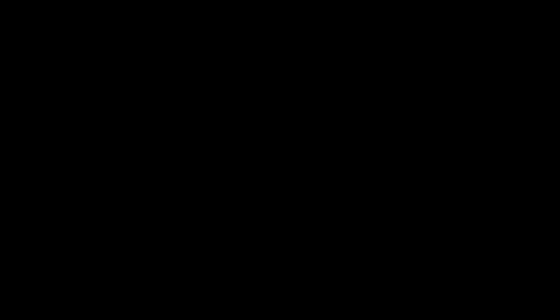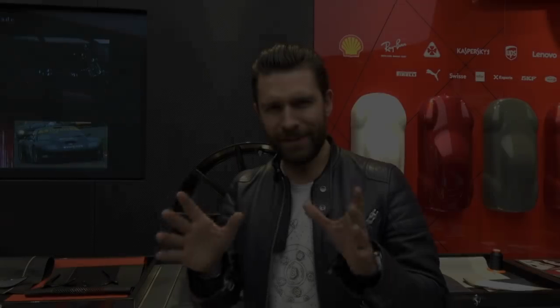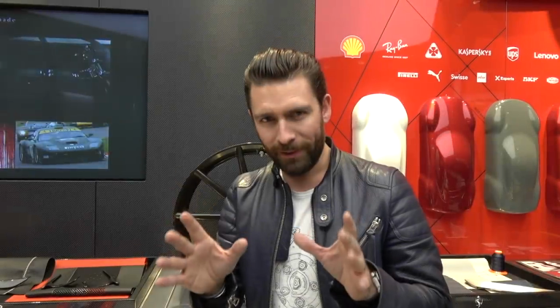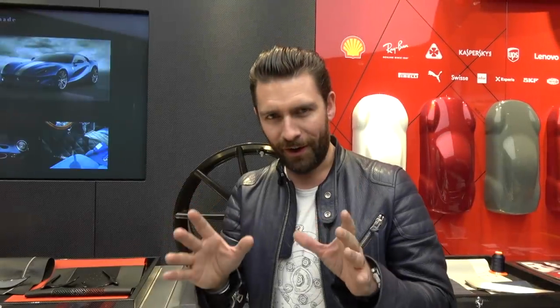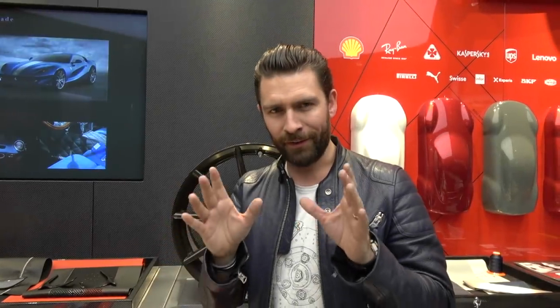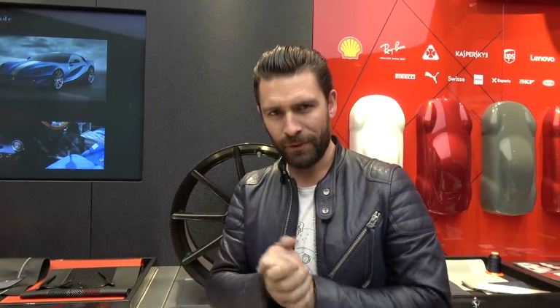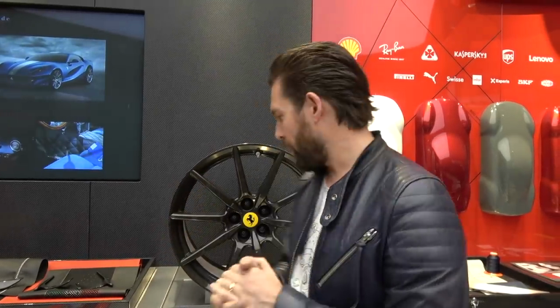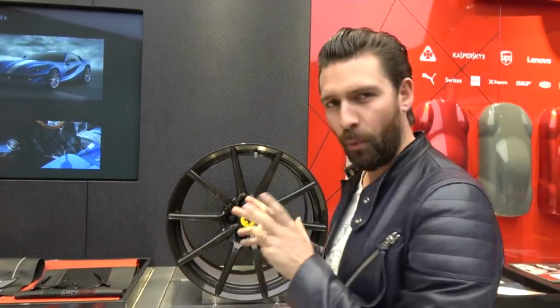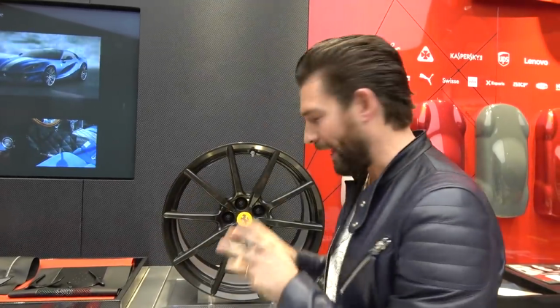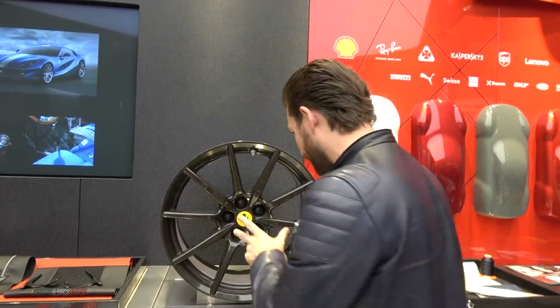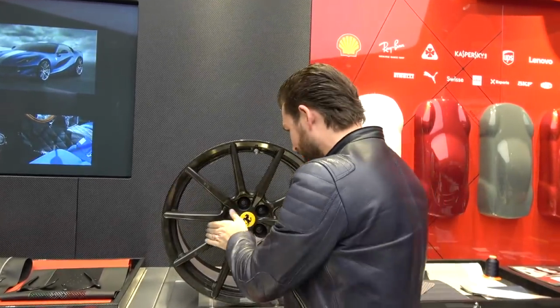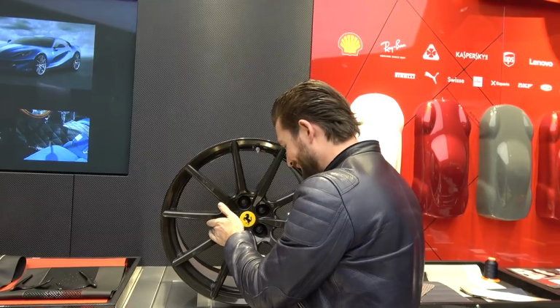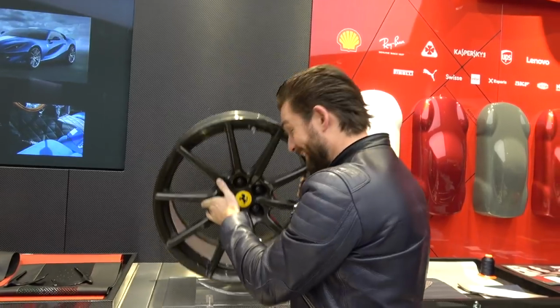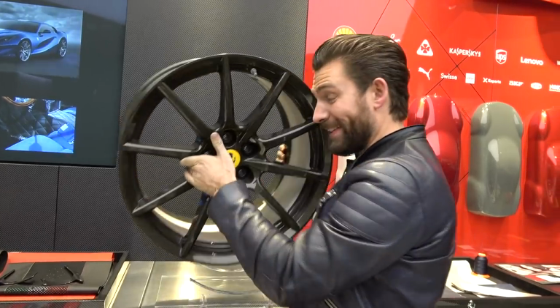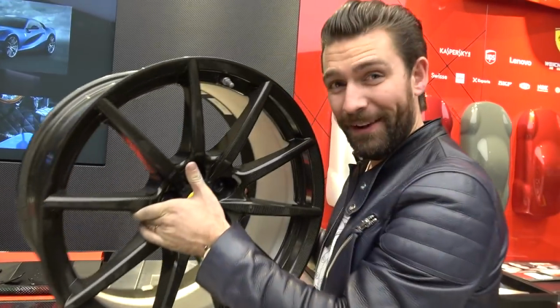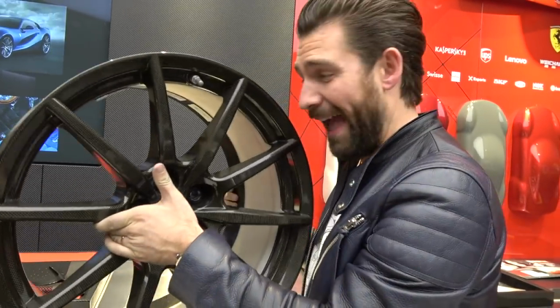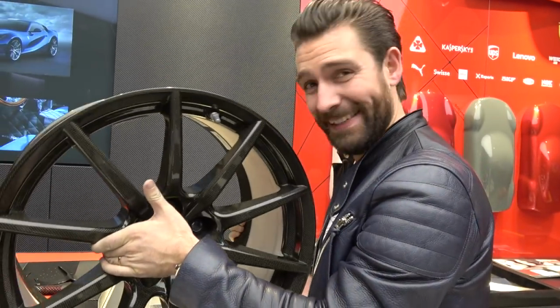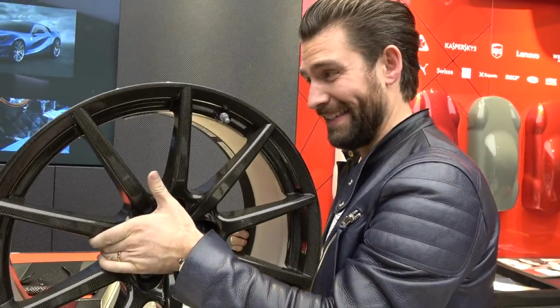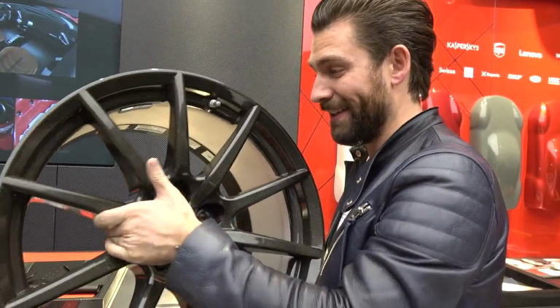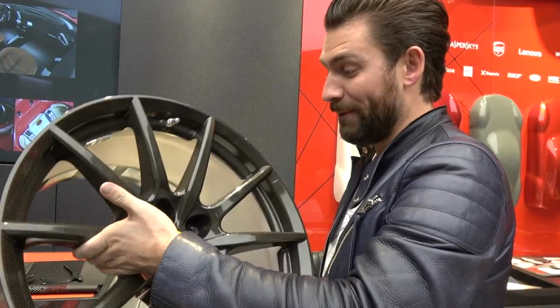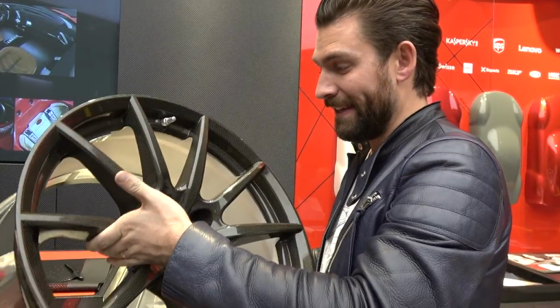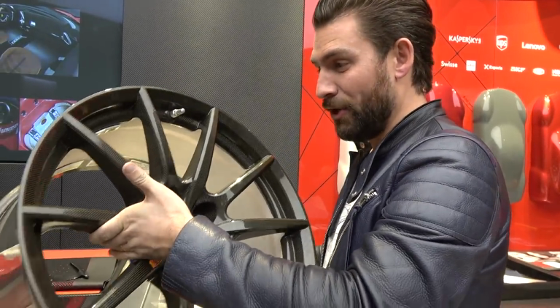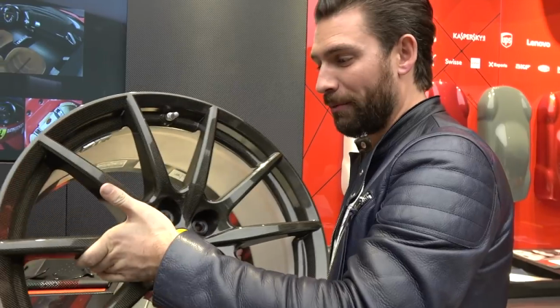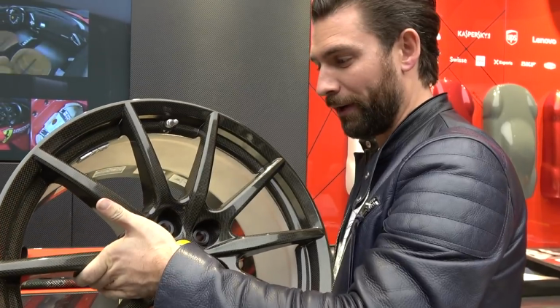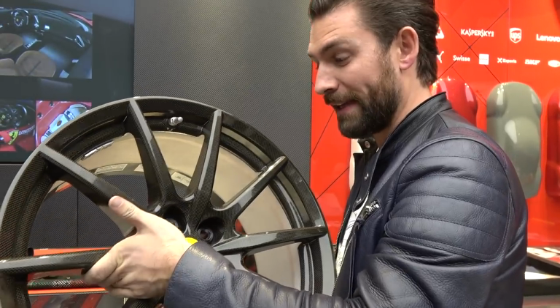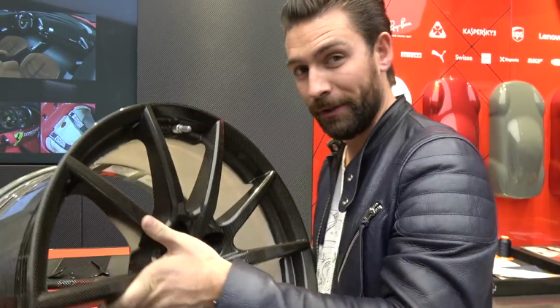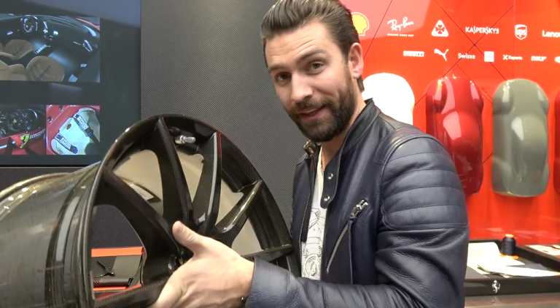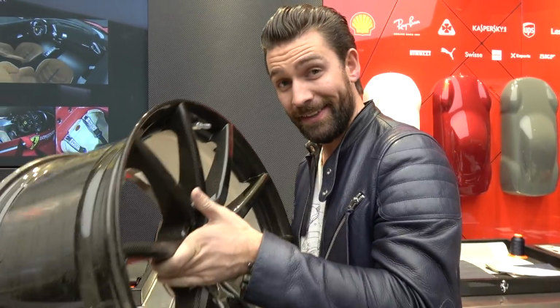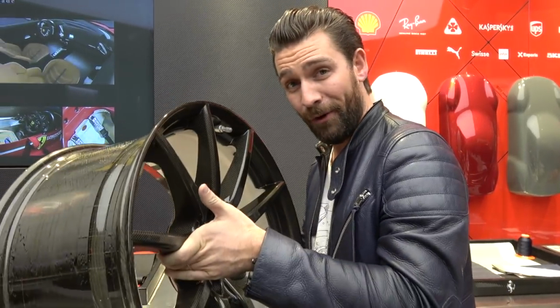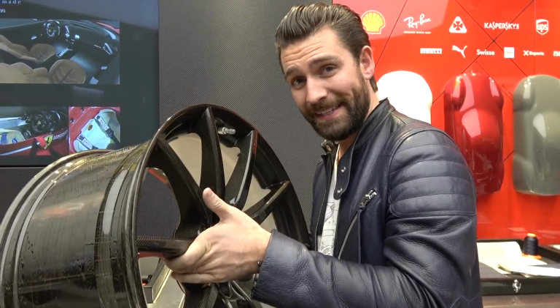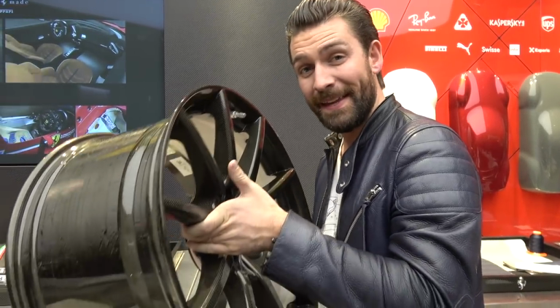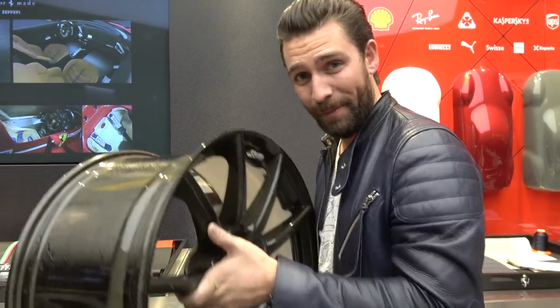I wouldn't normally start a new car launch video by the wheel, however I'm sure you can tell by the way I've effortlessly picked this thing up — this new carbon fiber wheel is the embodiment of everything the new 488 Pista is all about.